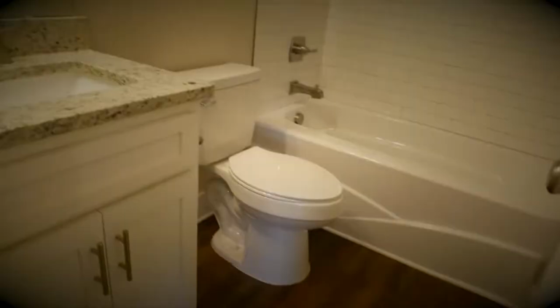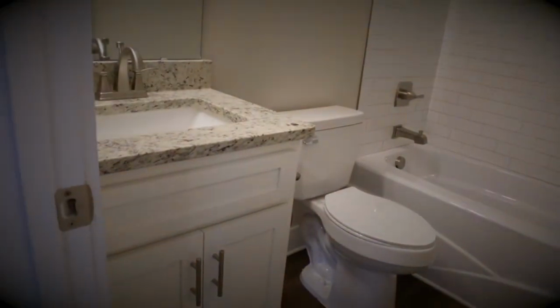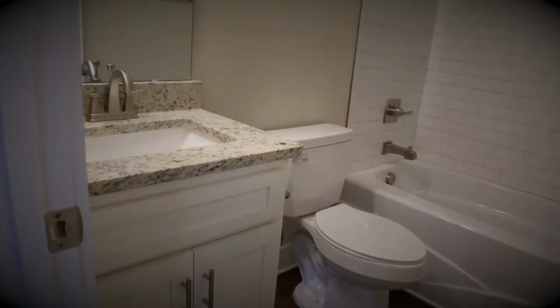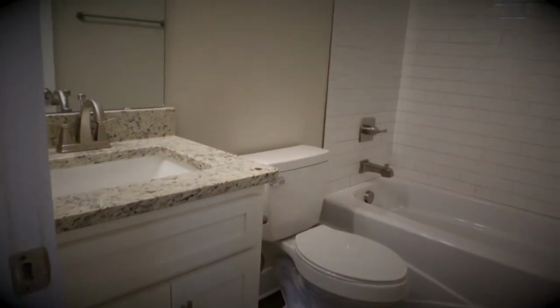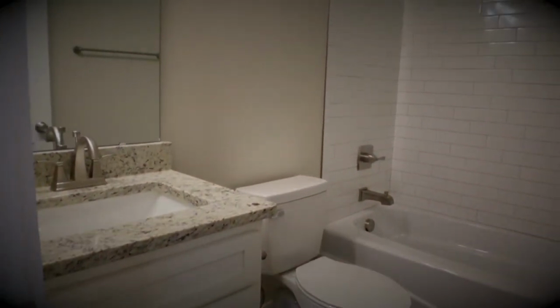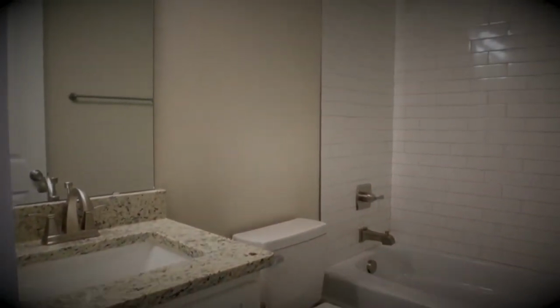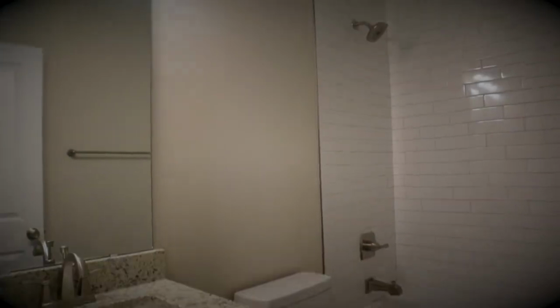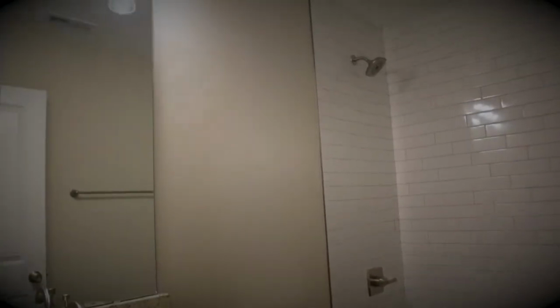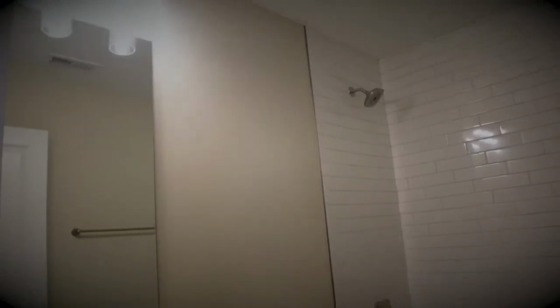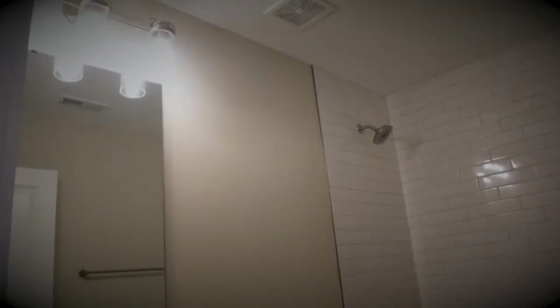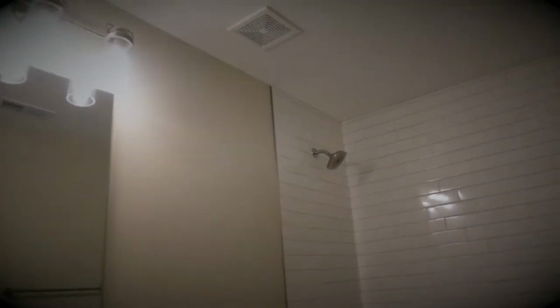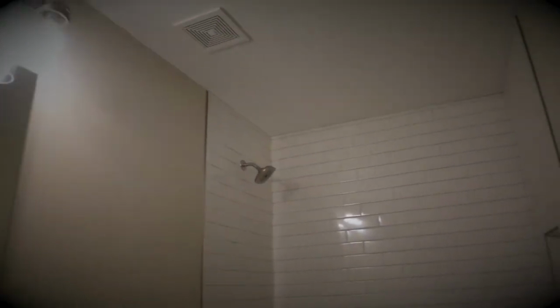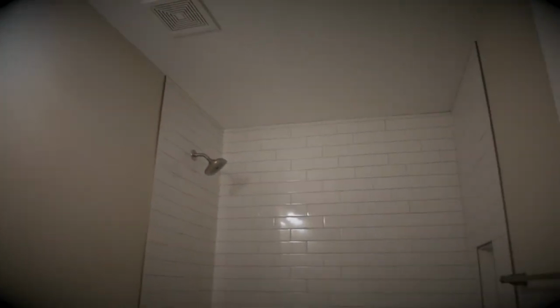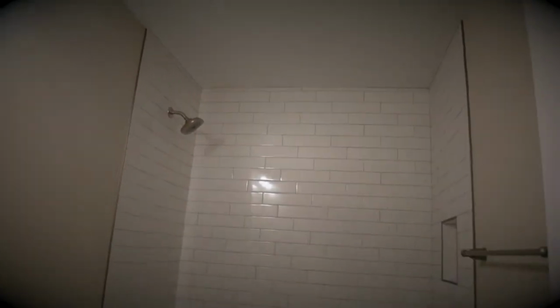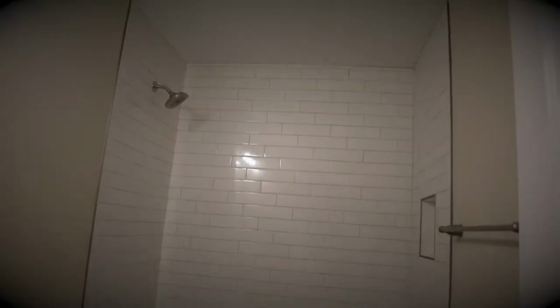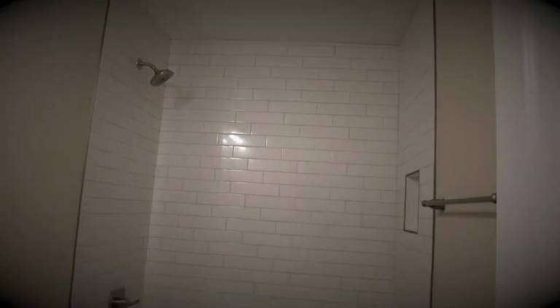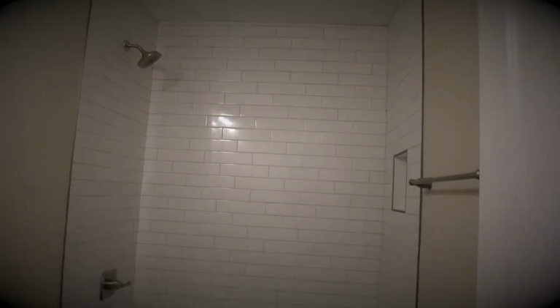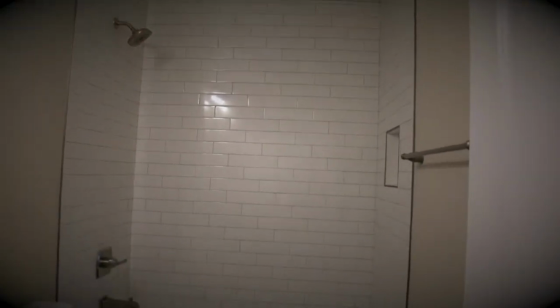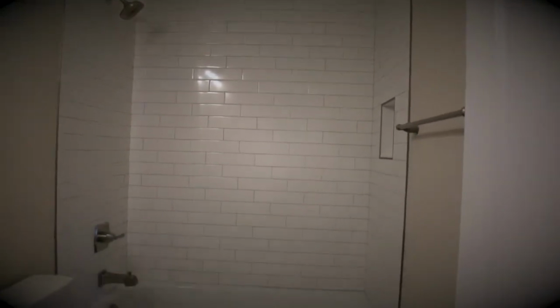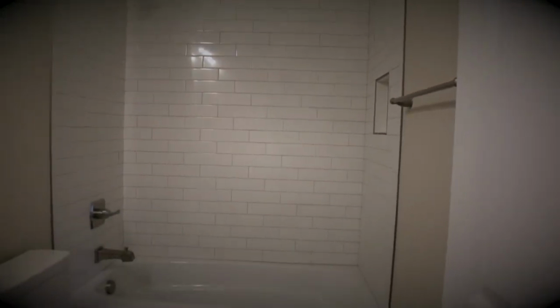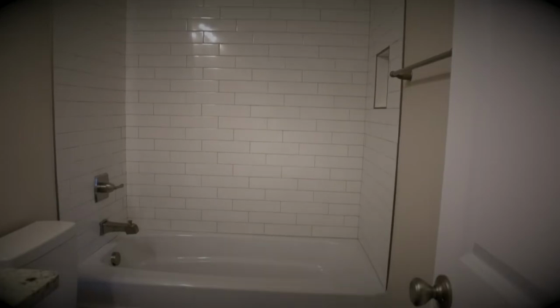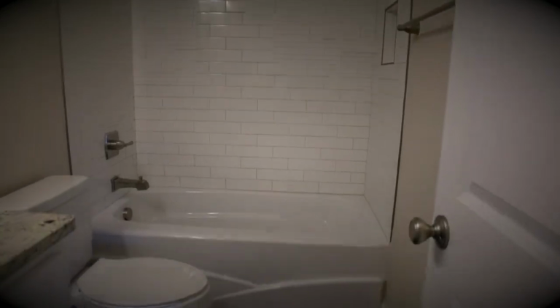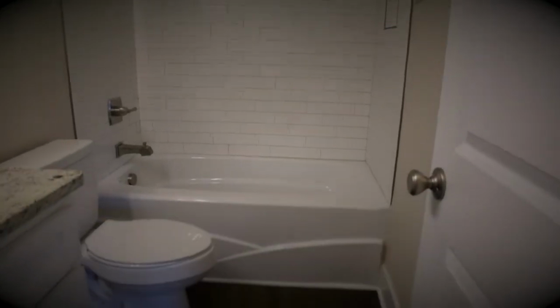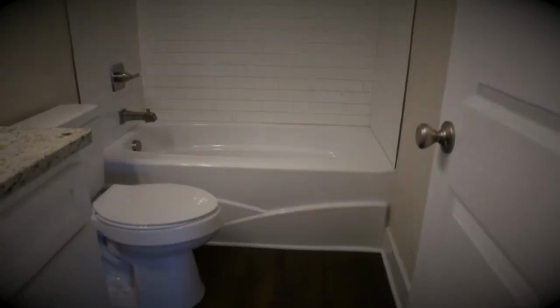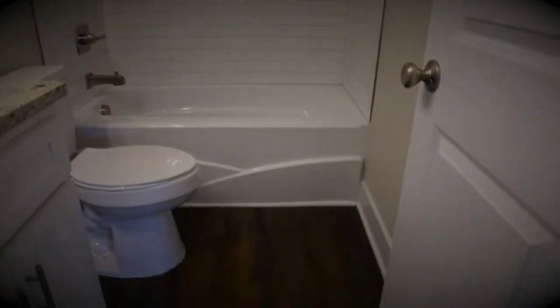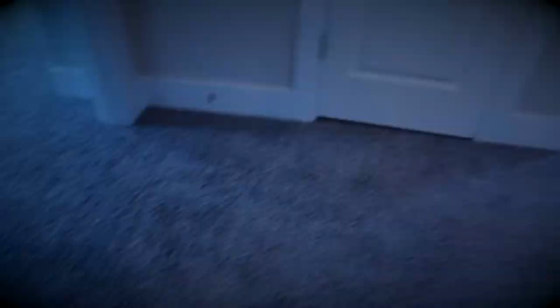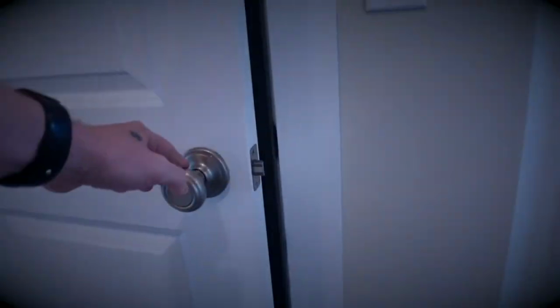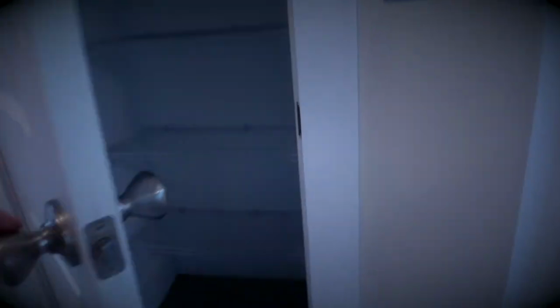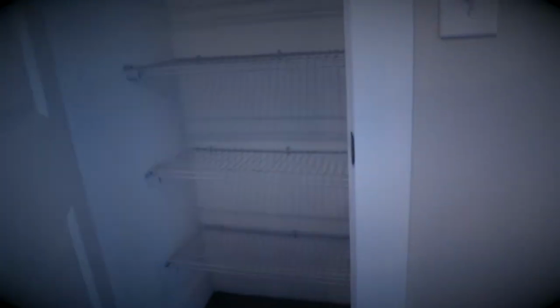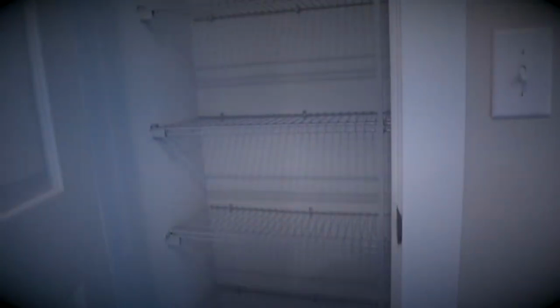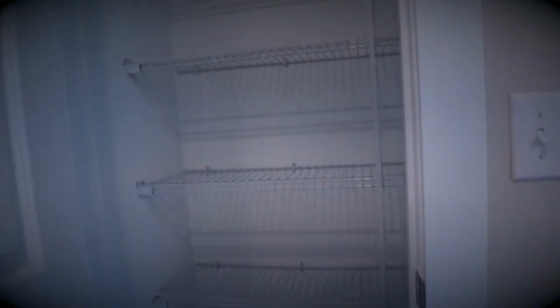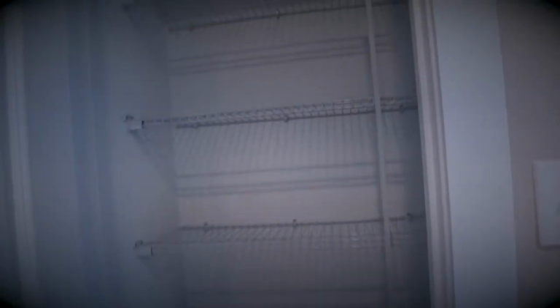At the top of the stairs we have our first full bath, and really beautifully done tile in the shower all the way to the ceiling. You have a linen closet off to the side.